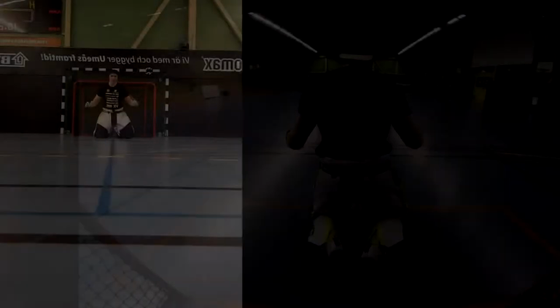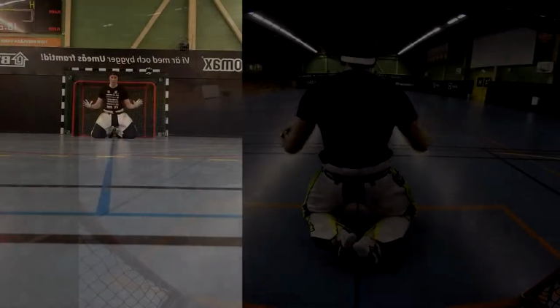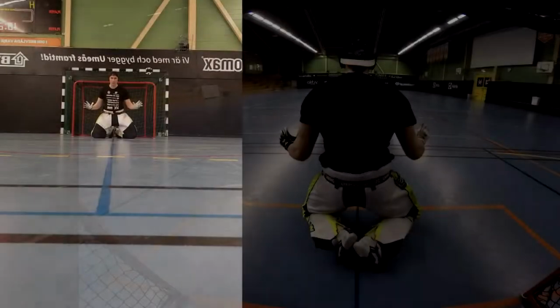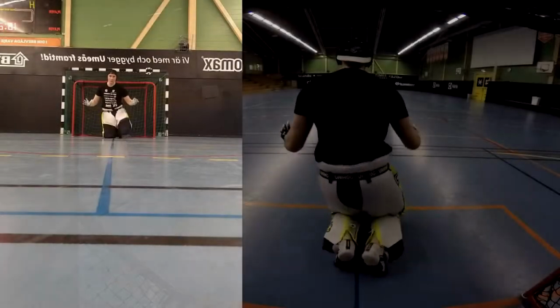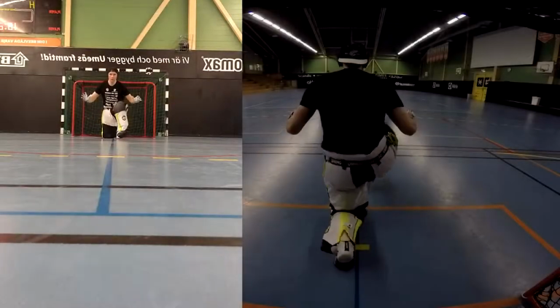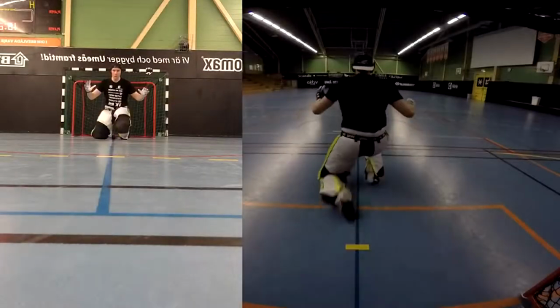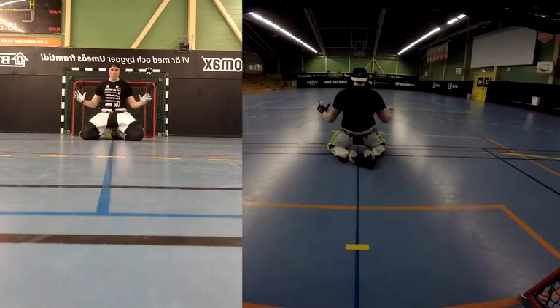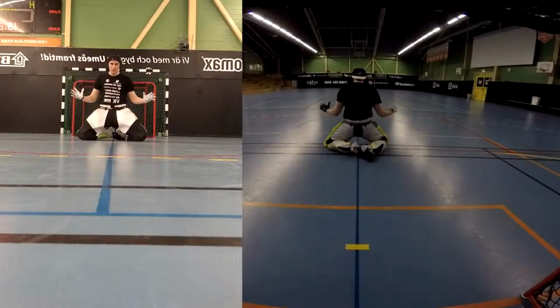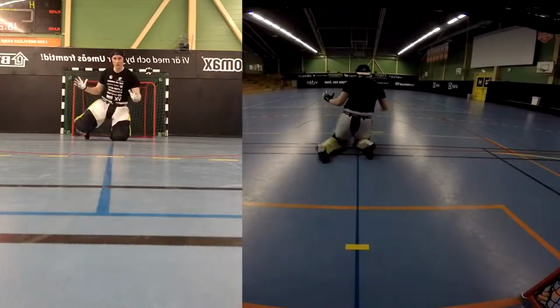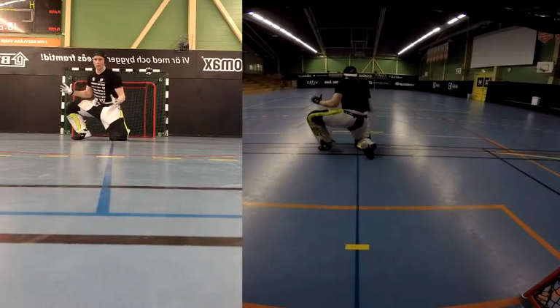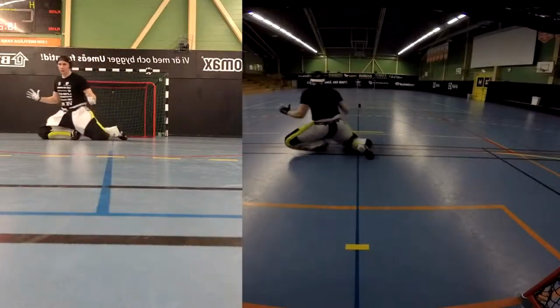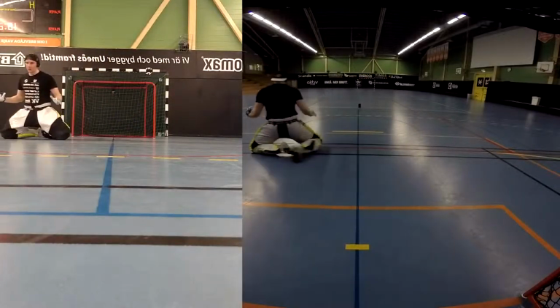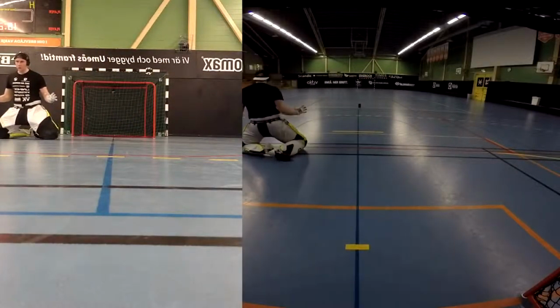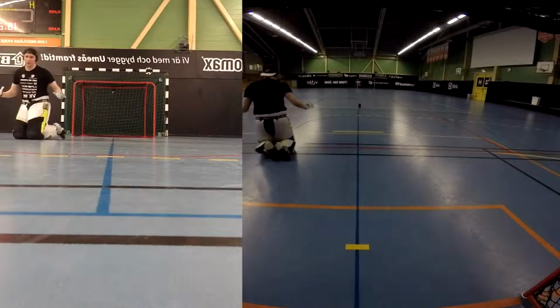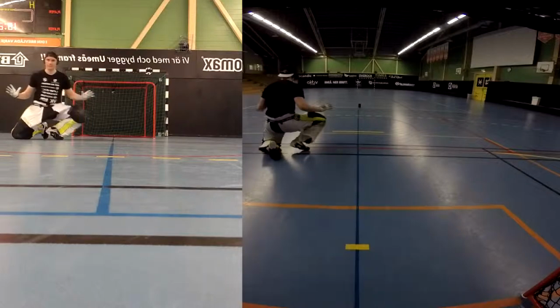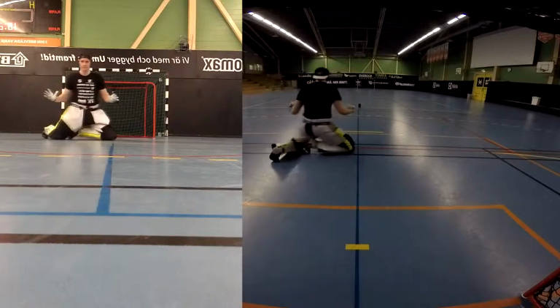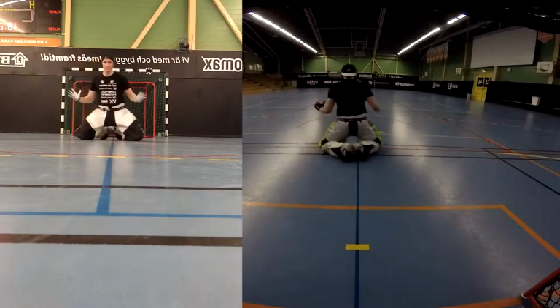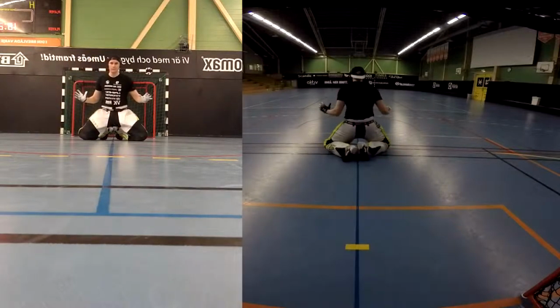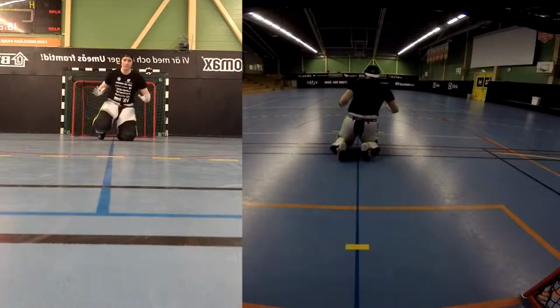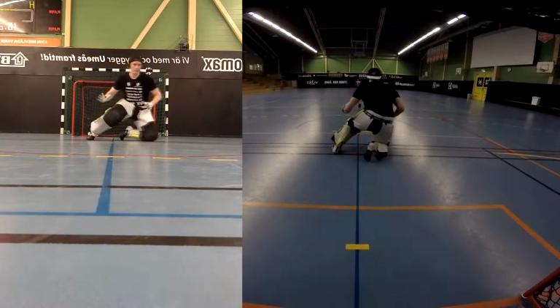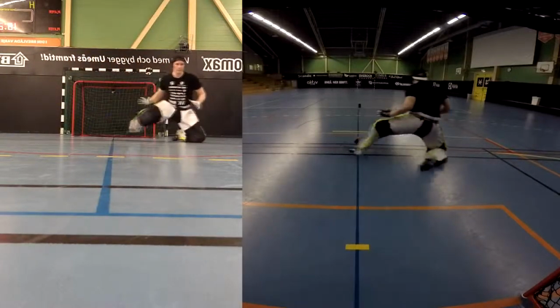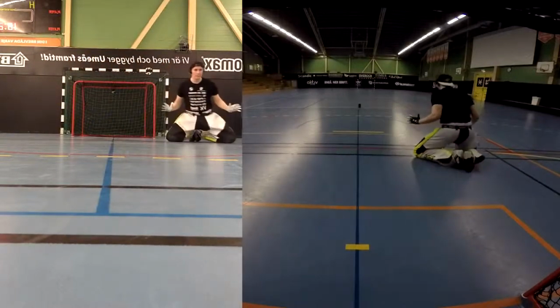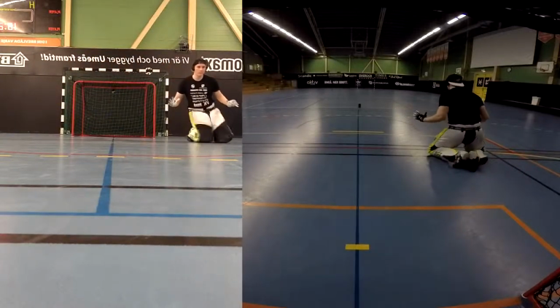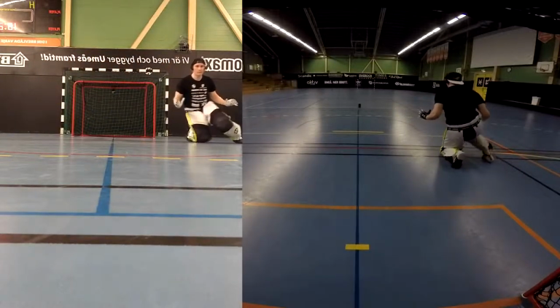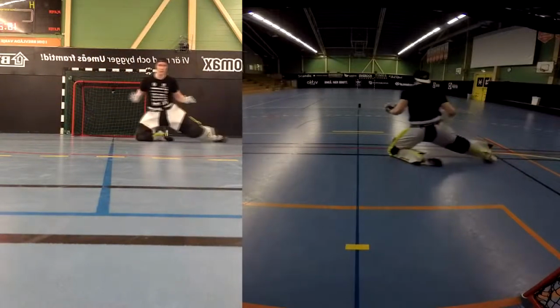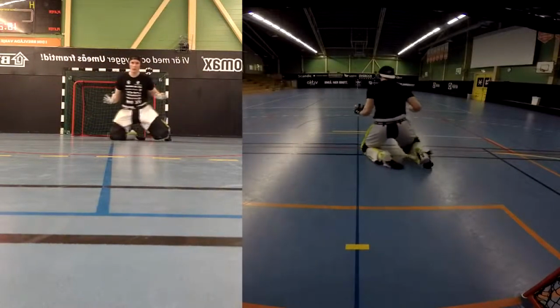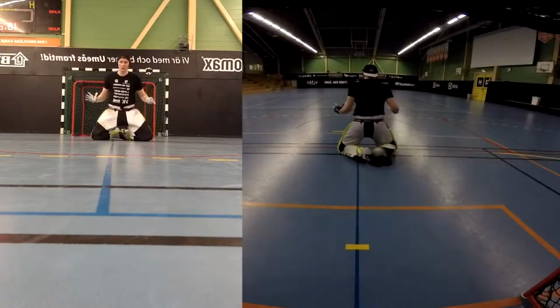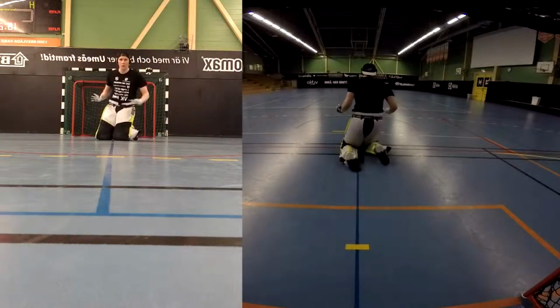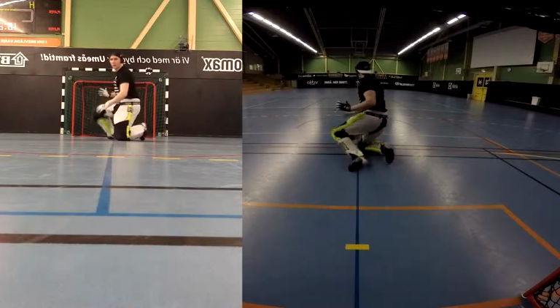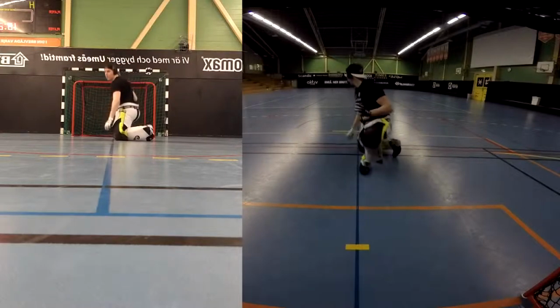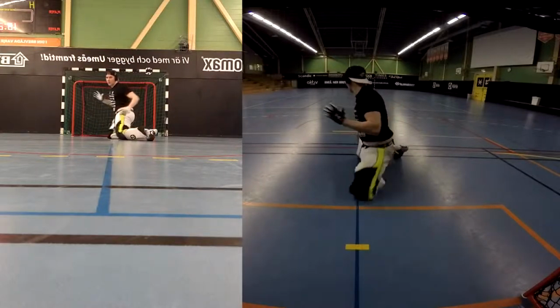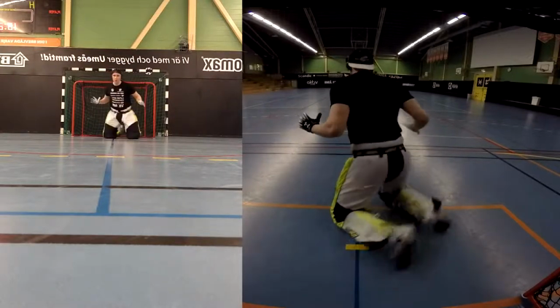Here is an example of some core movement patterns as a goalkeeper. The key is to try to maintain a tight core without losing your ground position with your hands as you move.